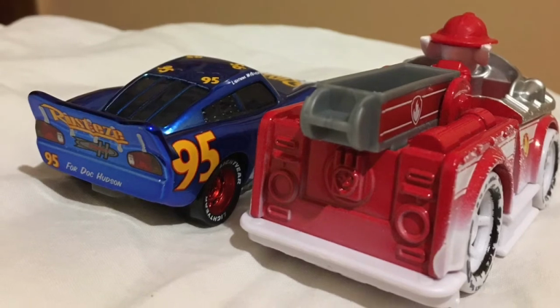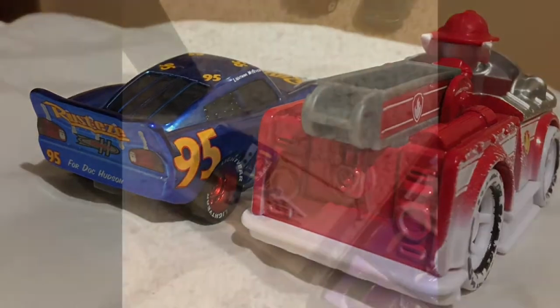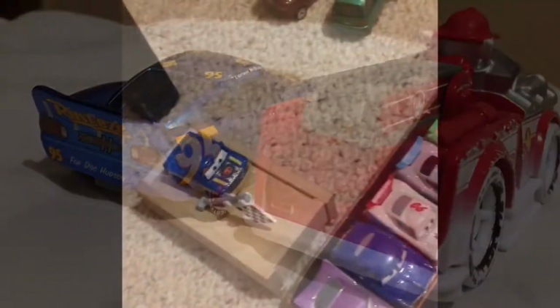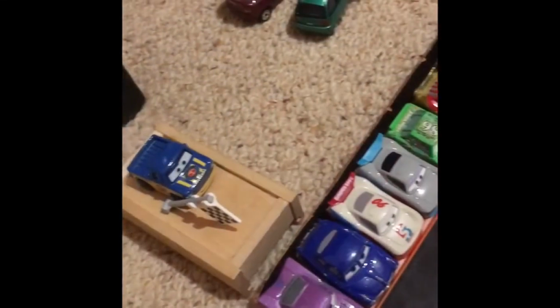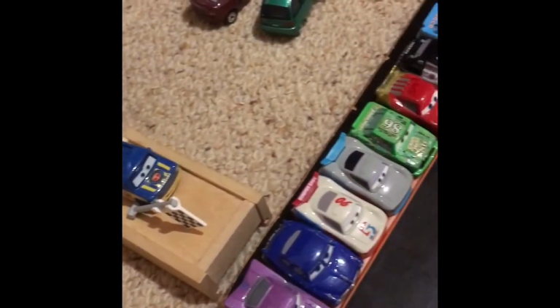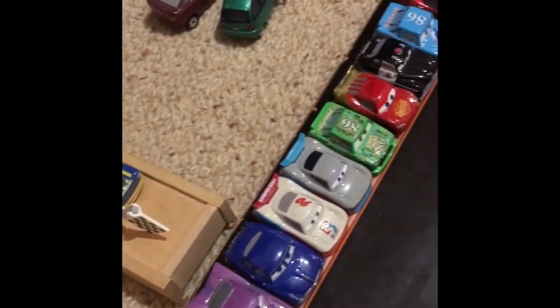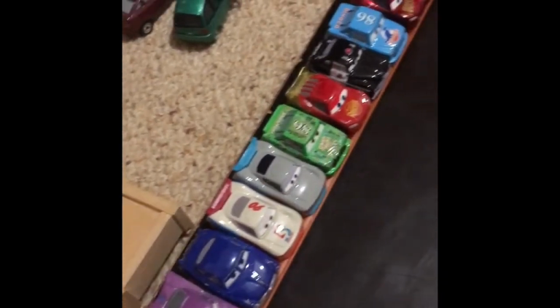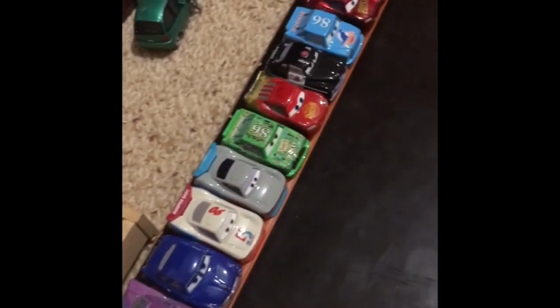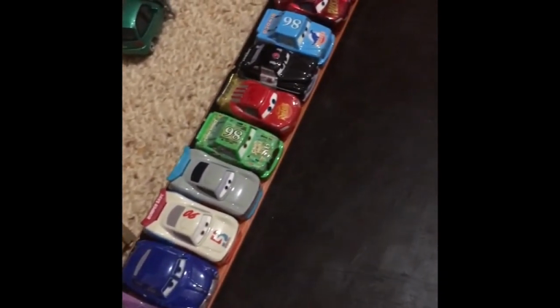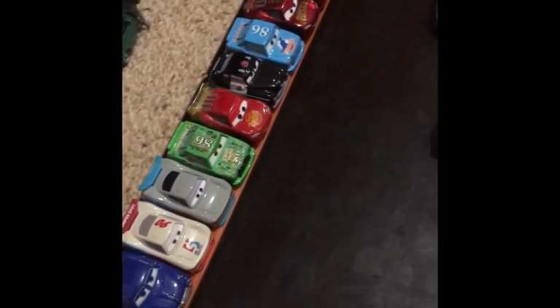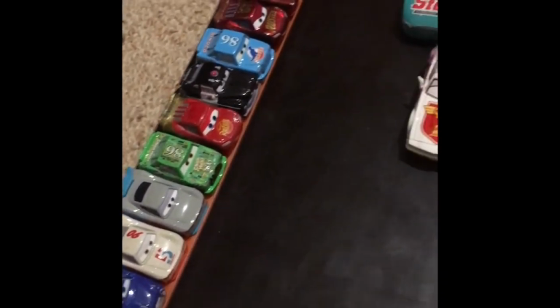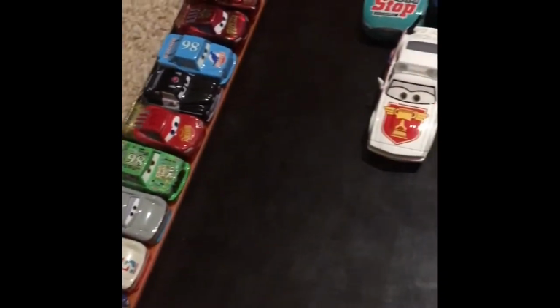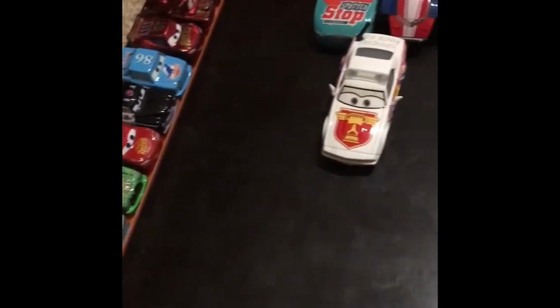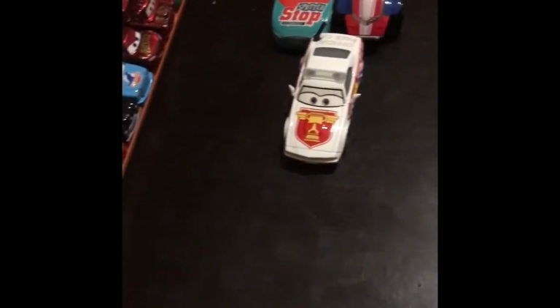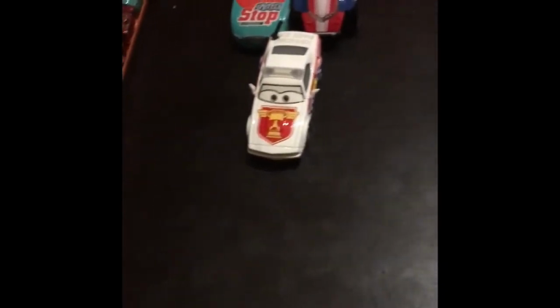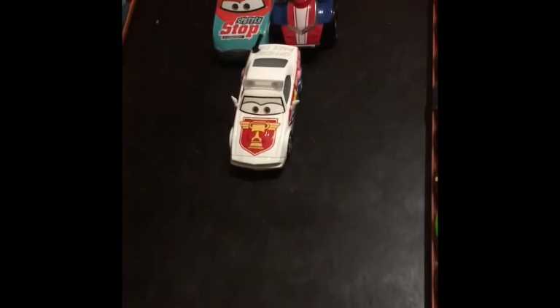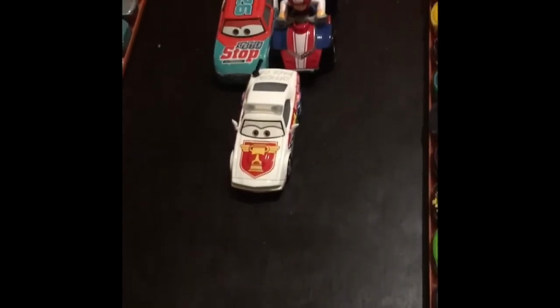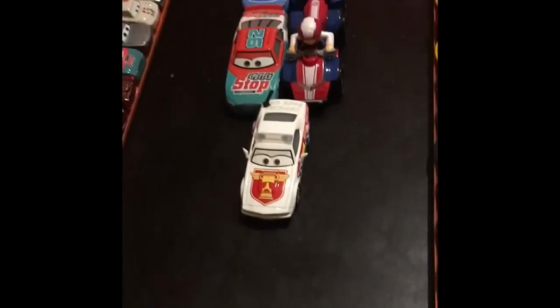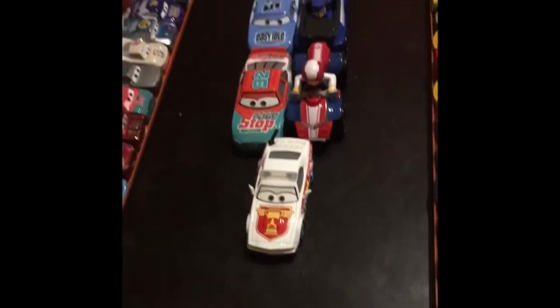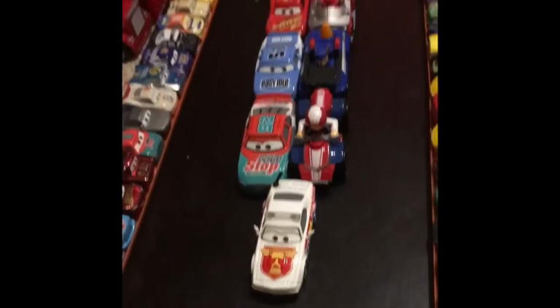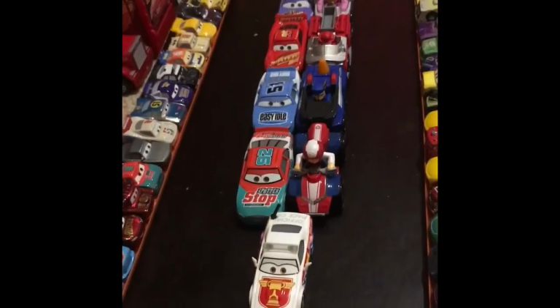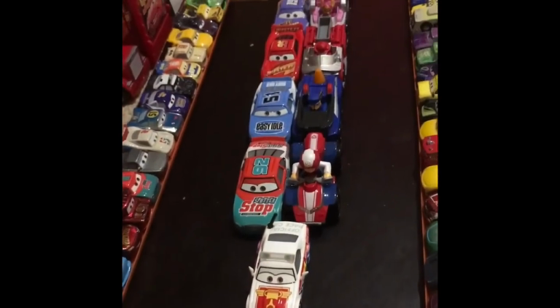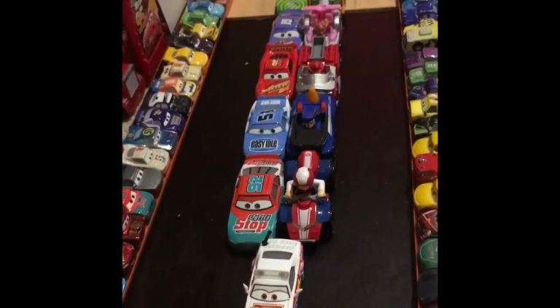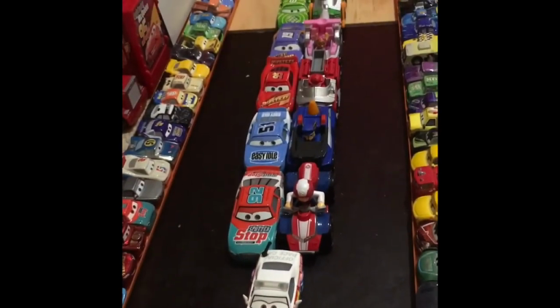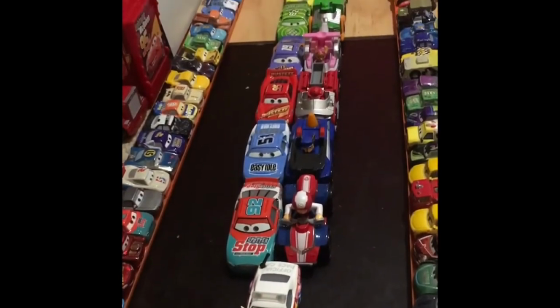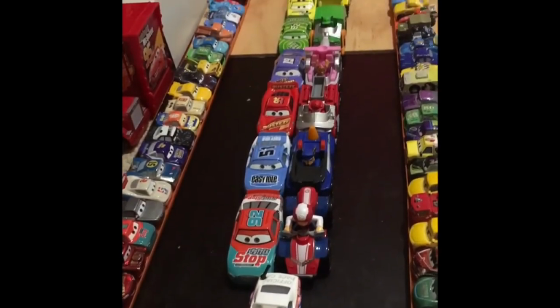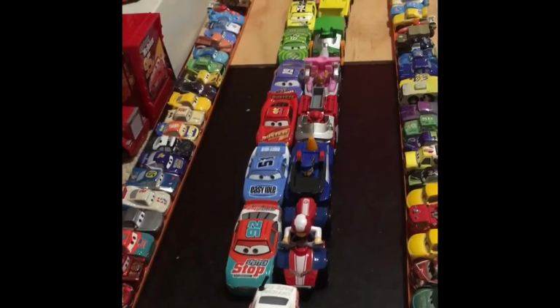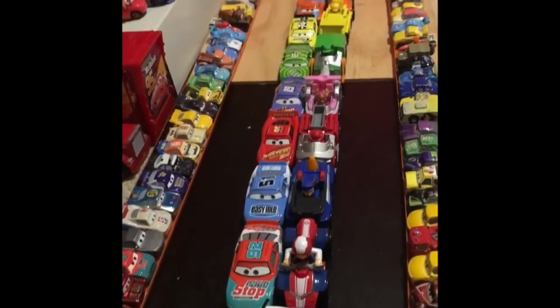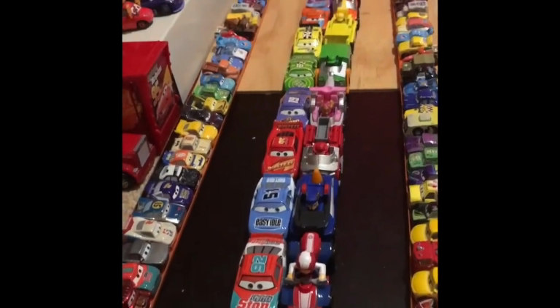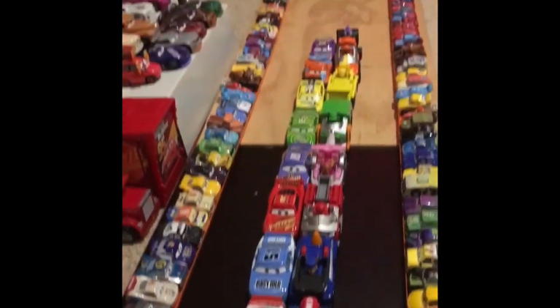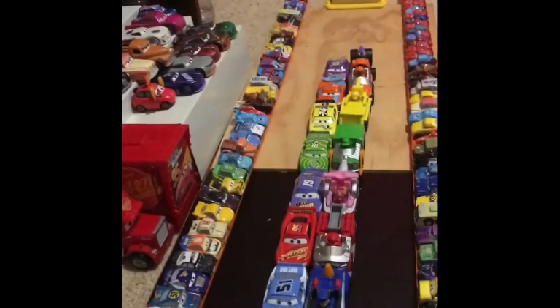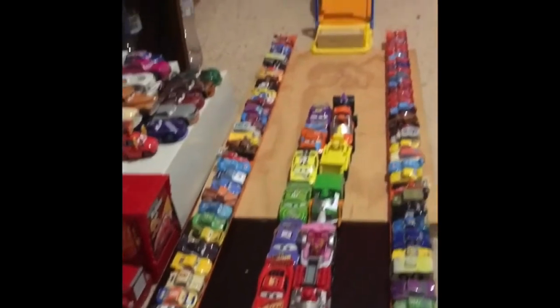Hello everybody and welcome back to another Paw Patrol Fan 95 video. Today I'll be doing a Paw Patrol and Disney Cars diecast racing event with this track.